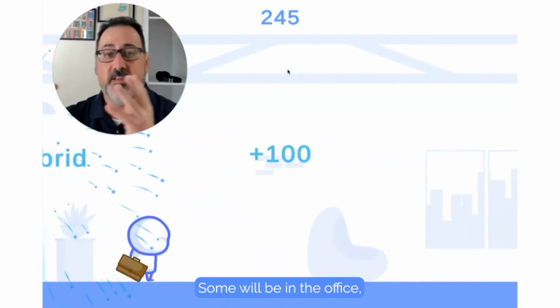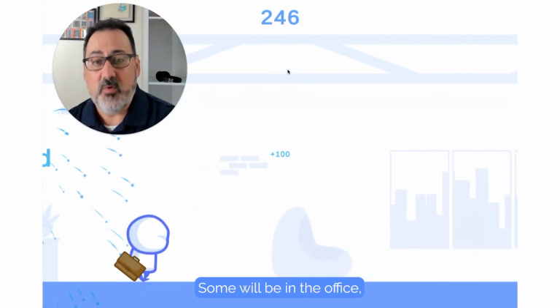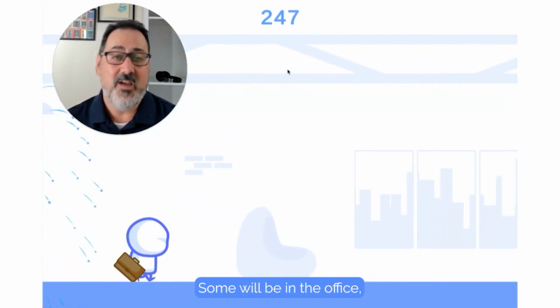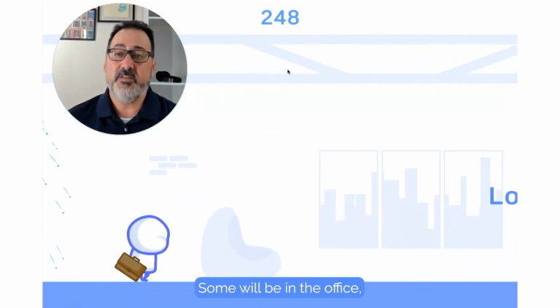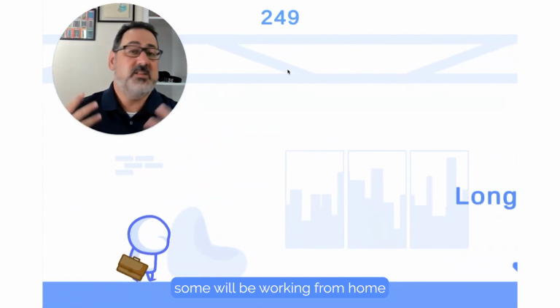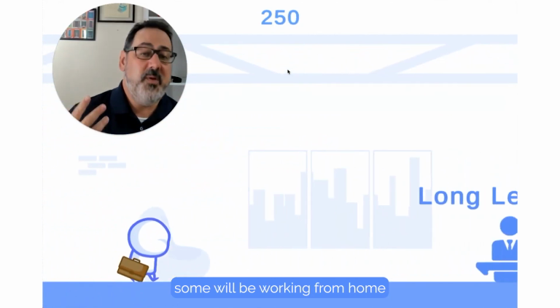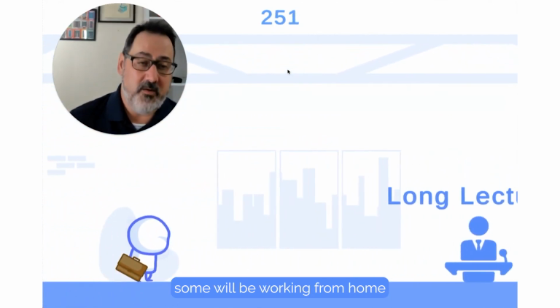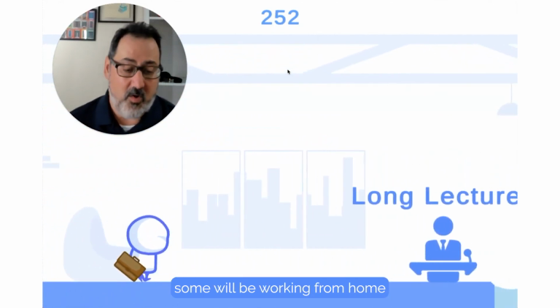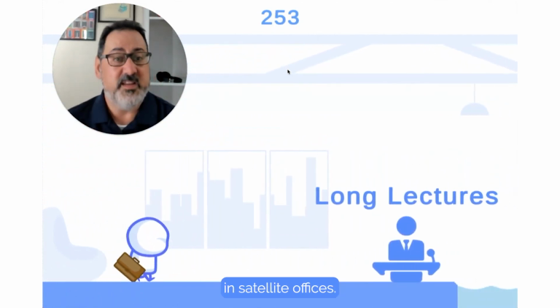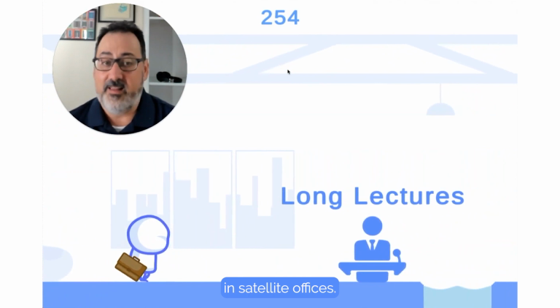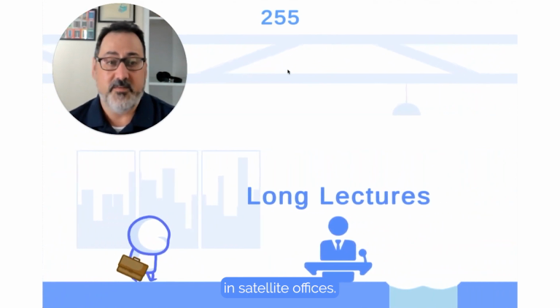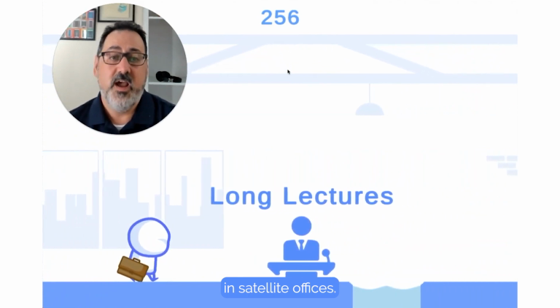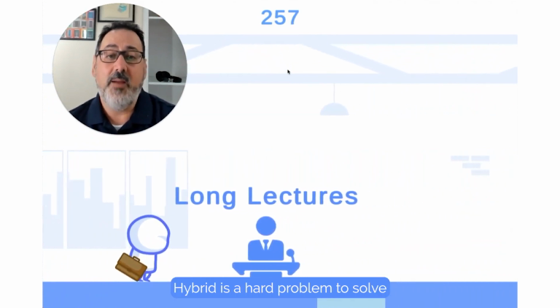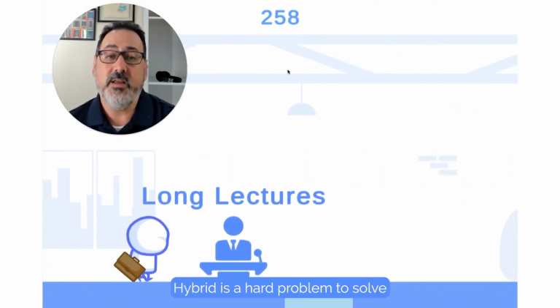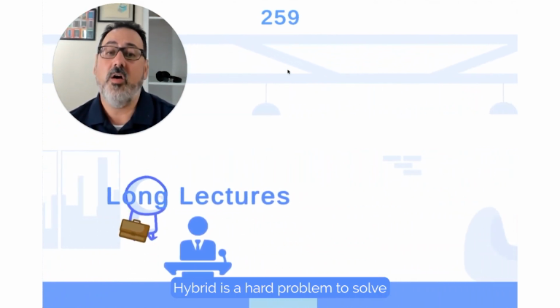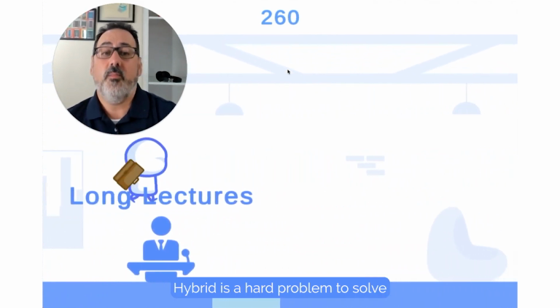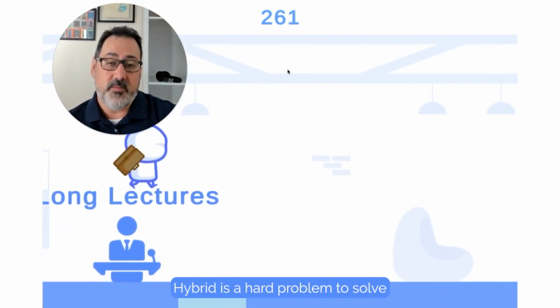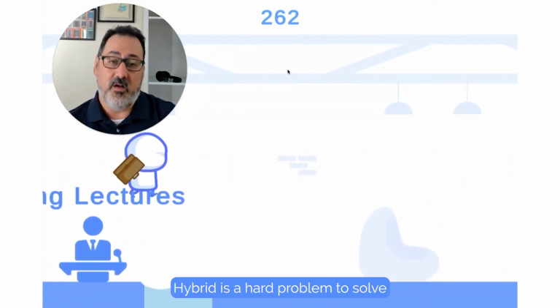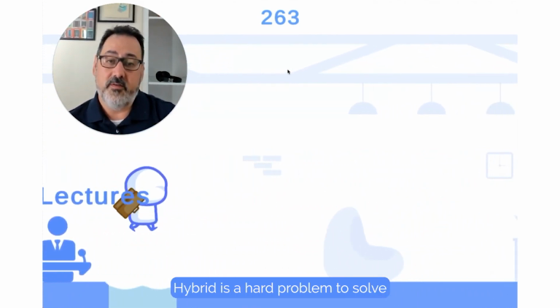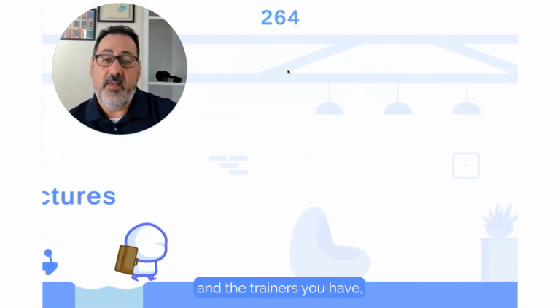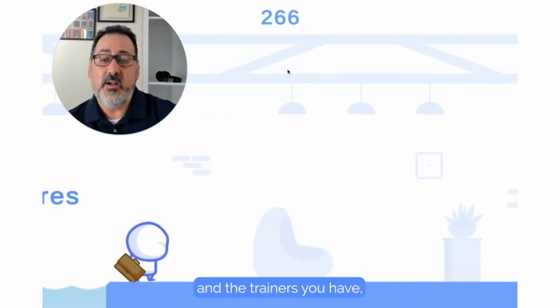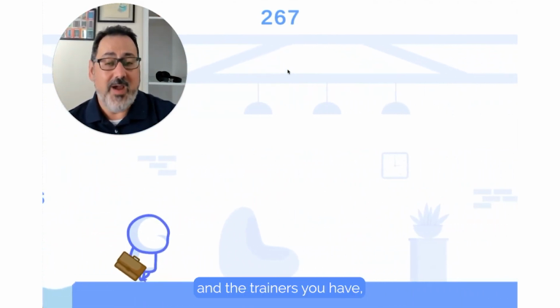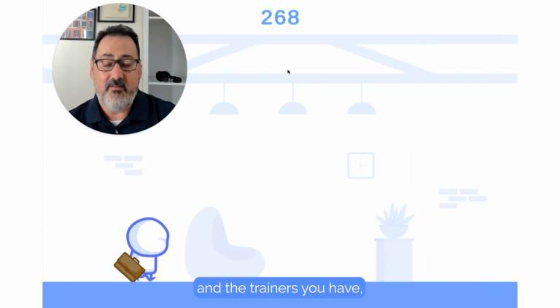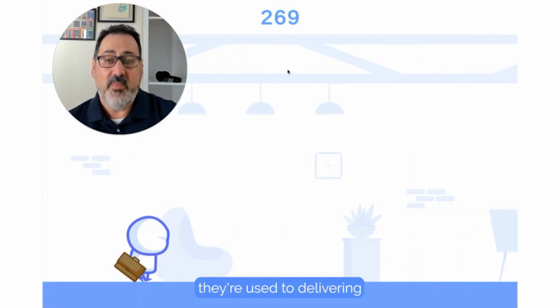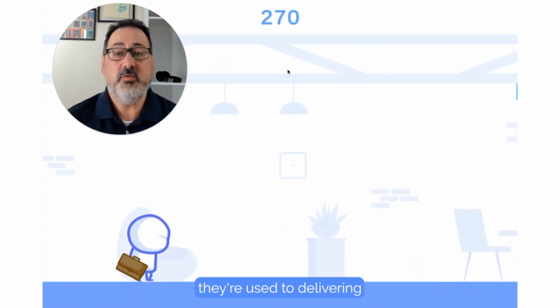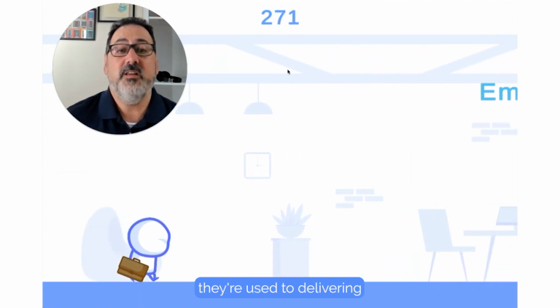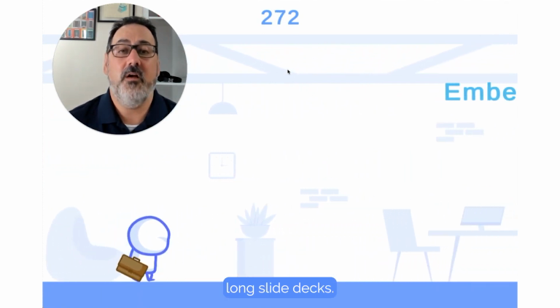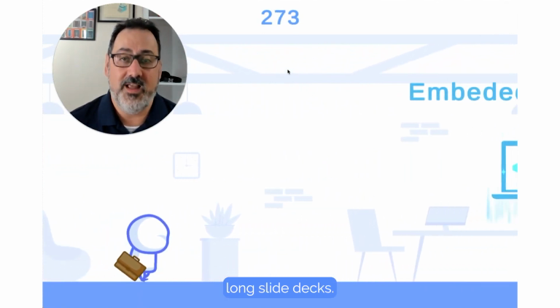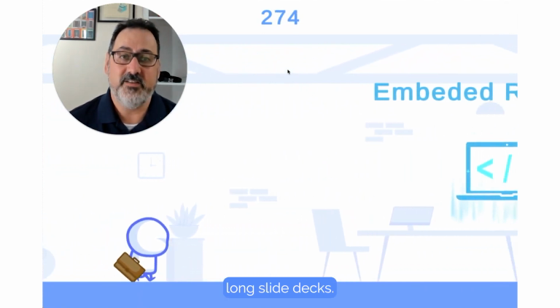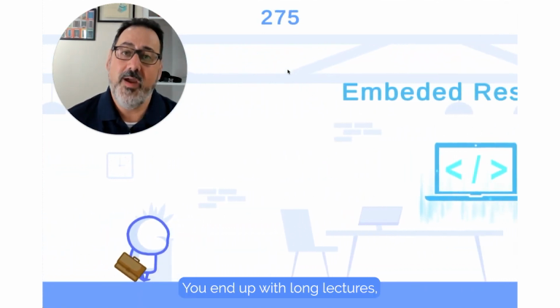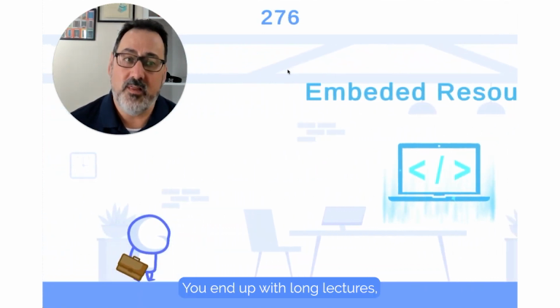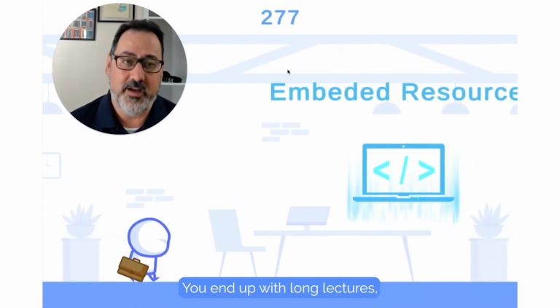Teams are all over the place. Some will be in the office, some will be working from home in satellite offices. Hybrid is a hard problem to solve. And the trainers you have are used to delivering long slide decks, so you end up with long lectures.